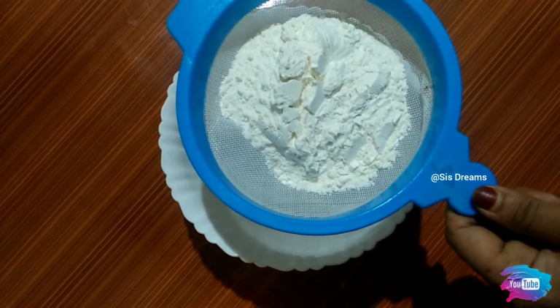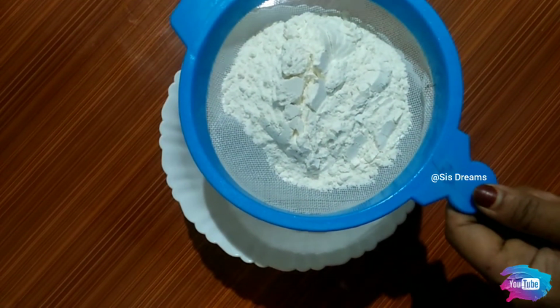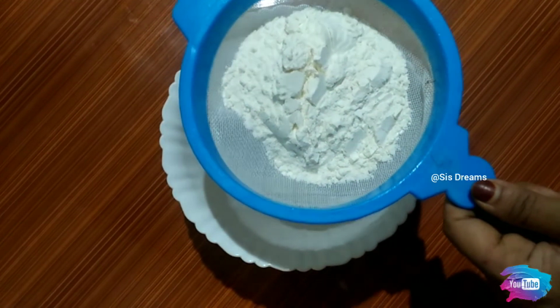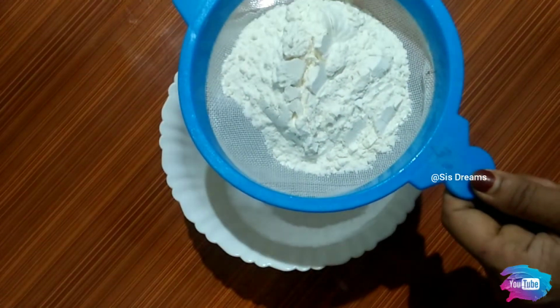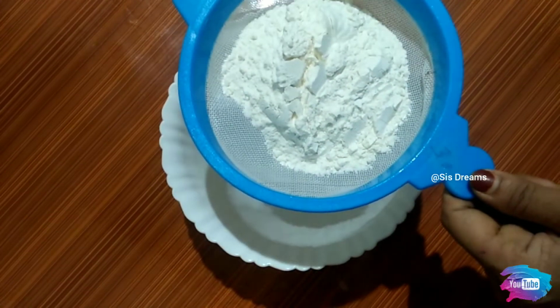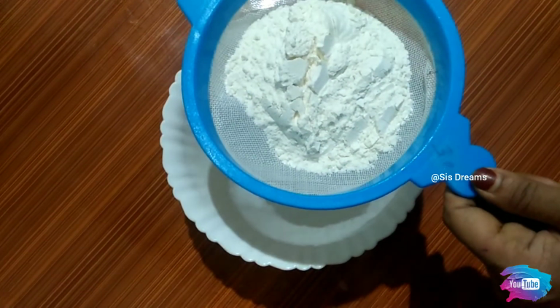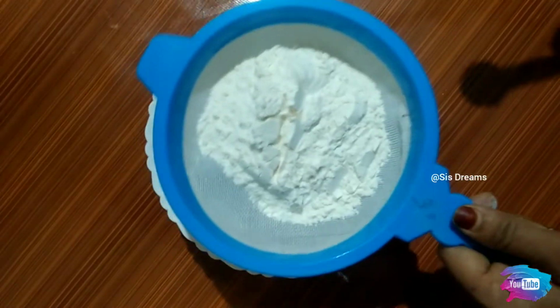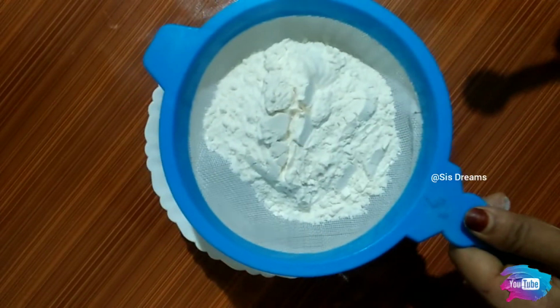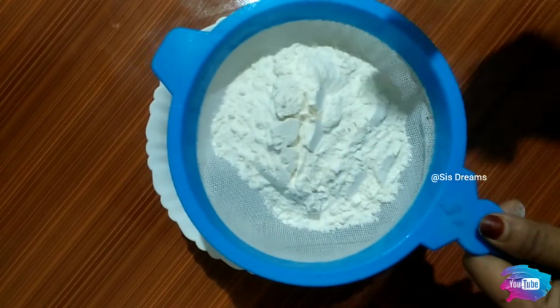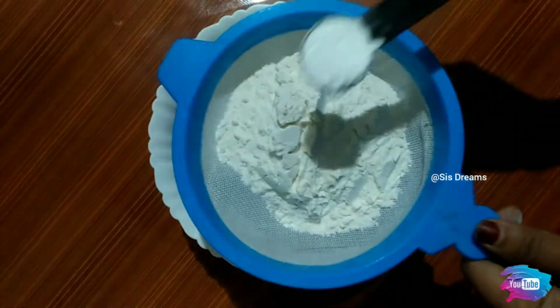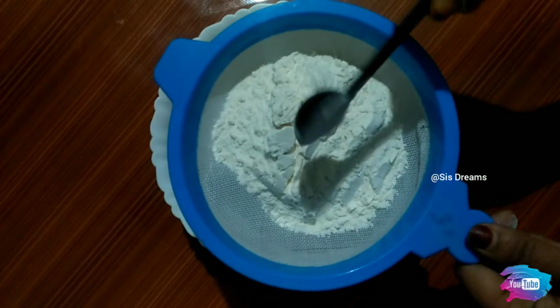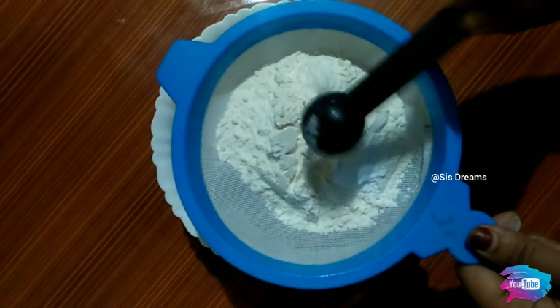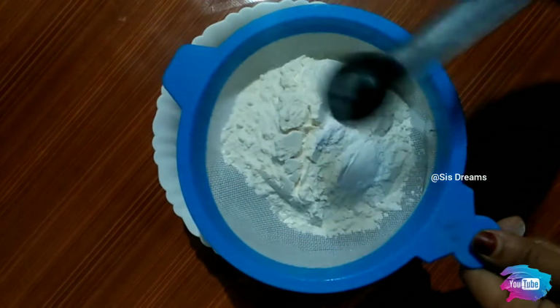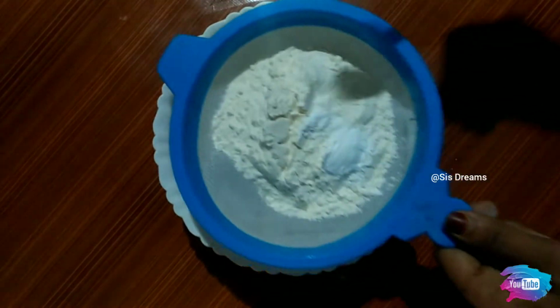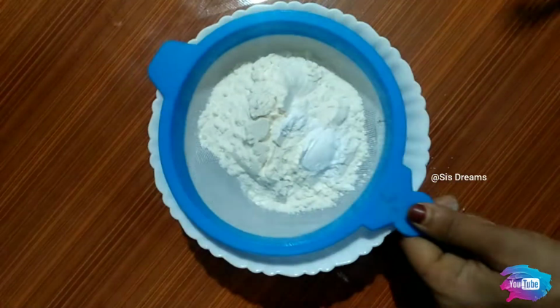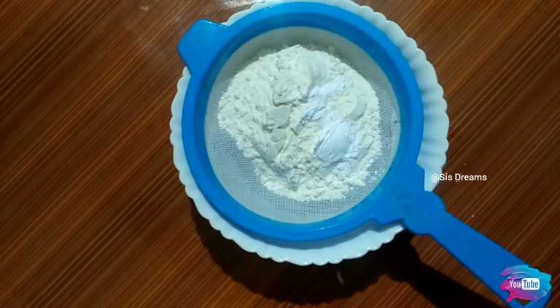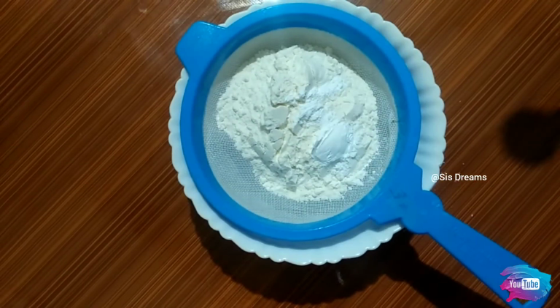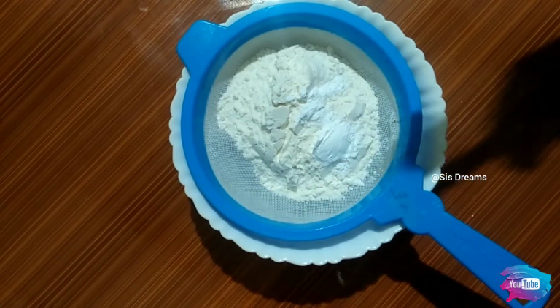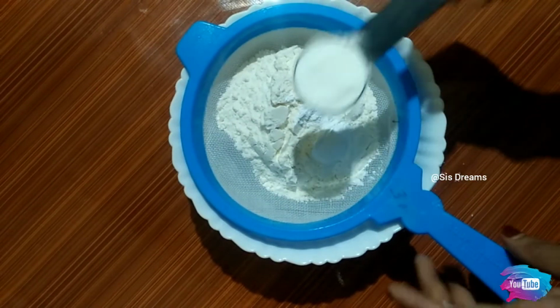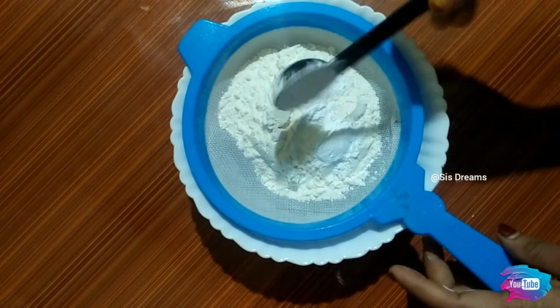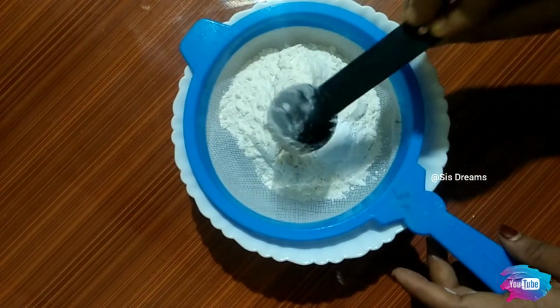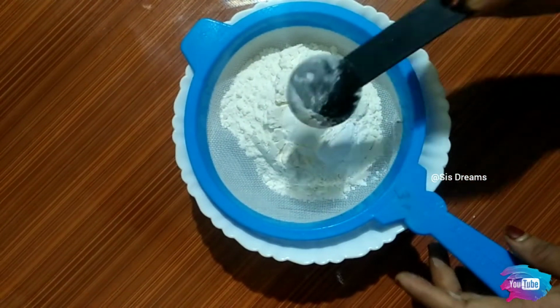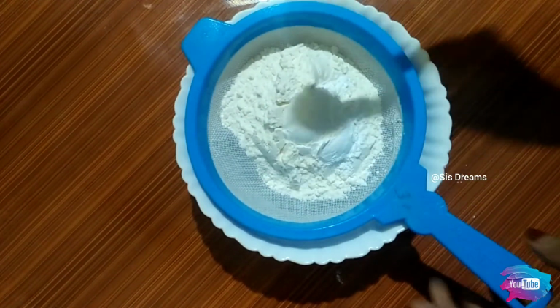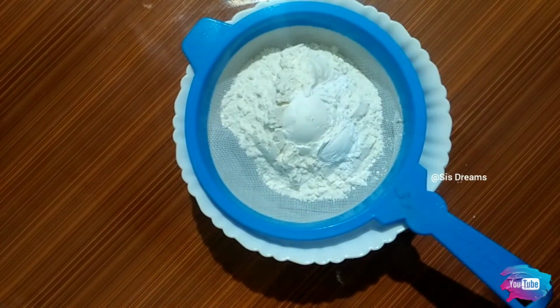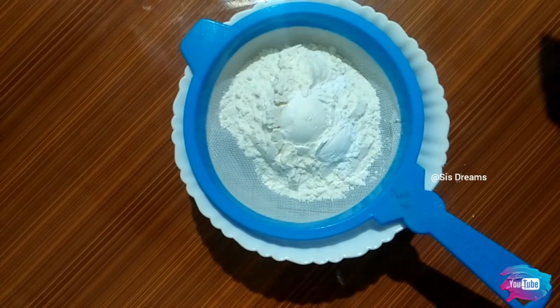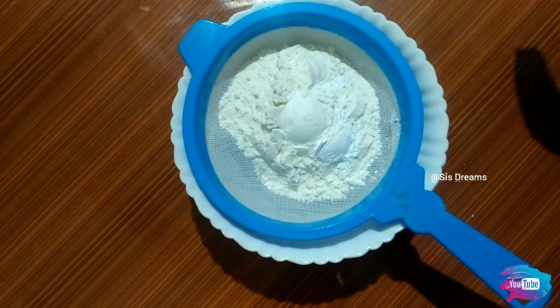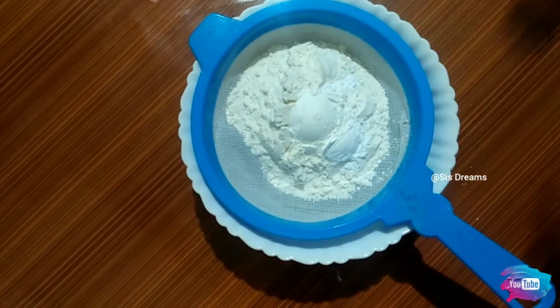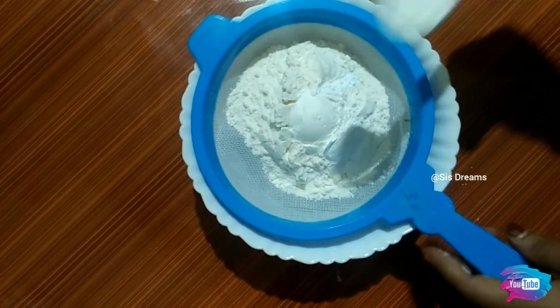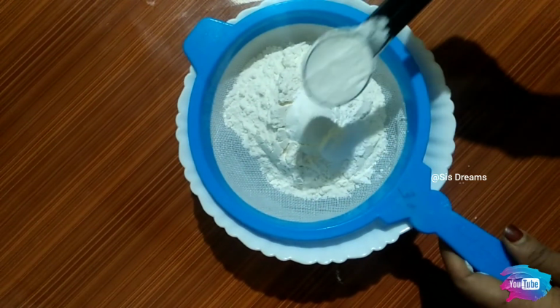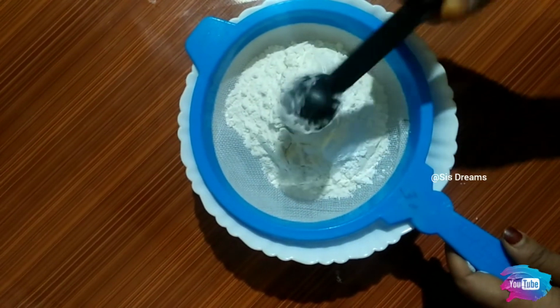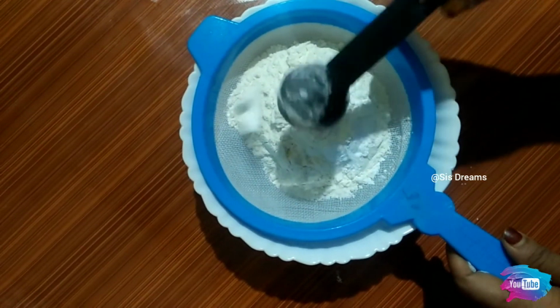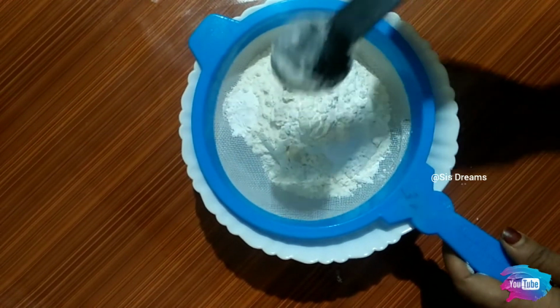We will add the dry ingredients: 1 cup of maida, 2 tablespoons of corn flour, 1 tablespoon of baking powder.